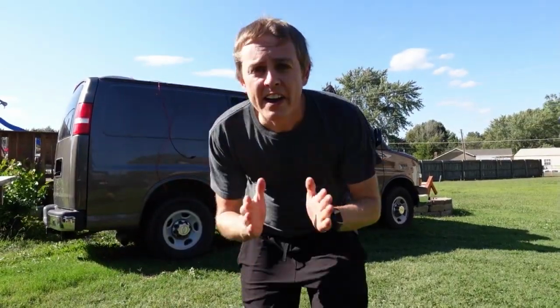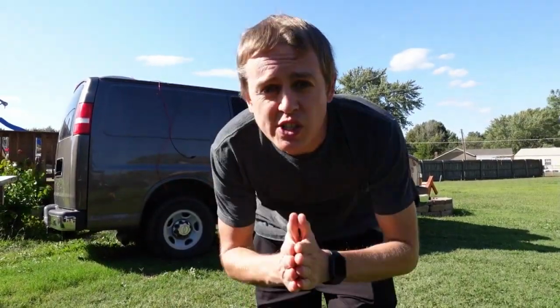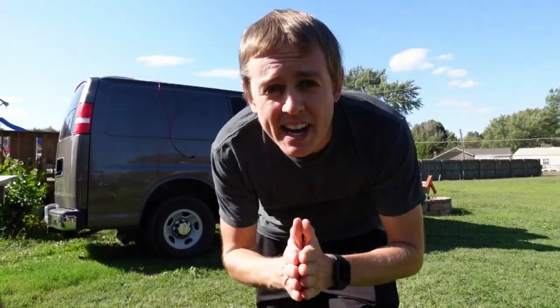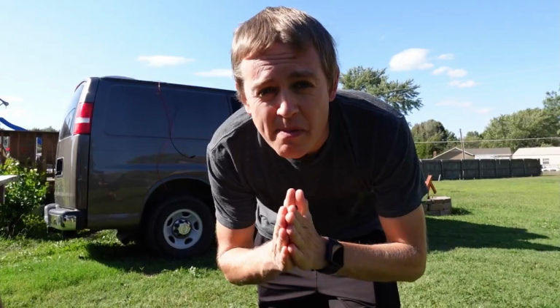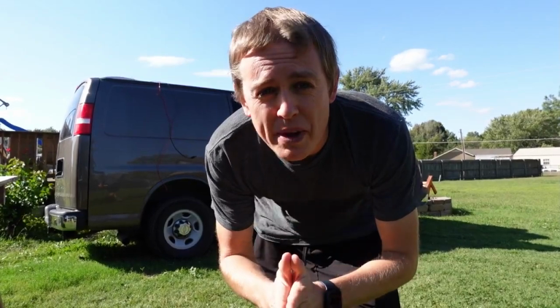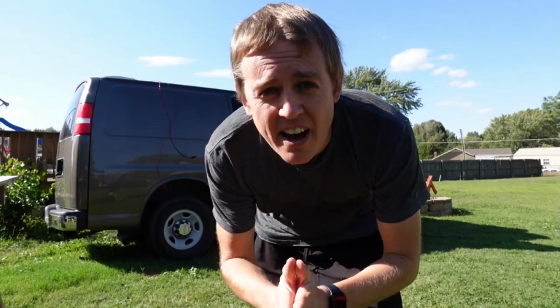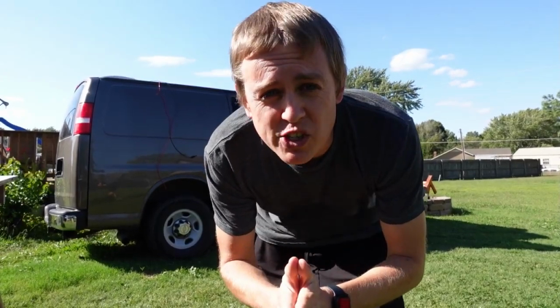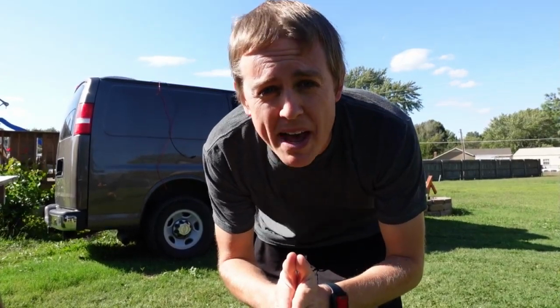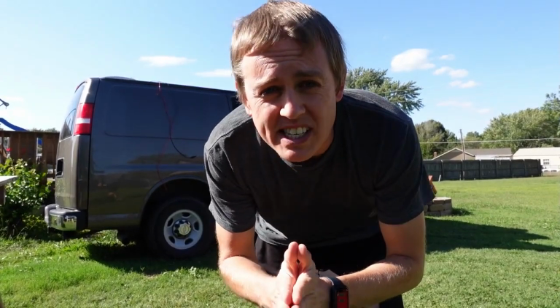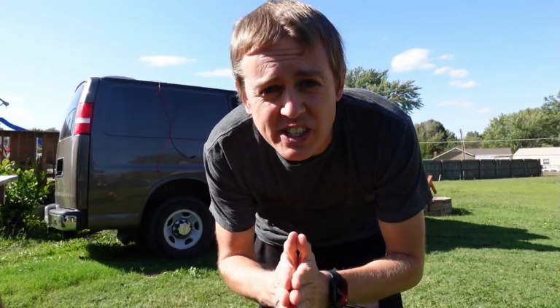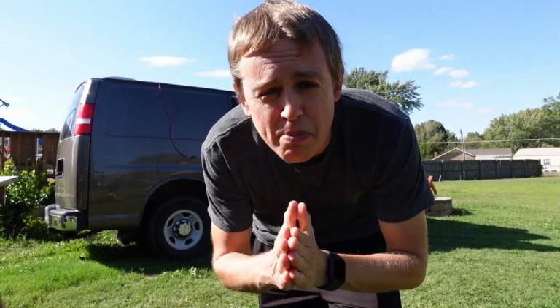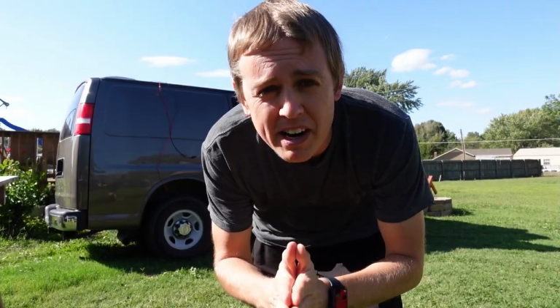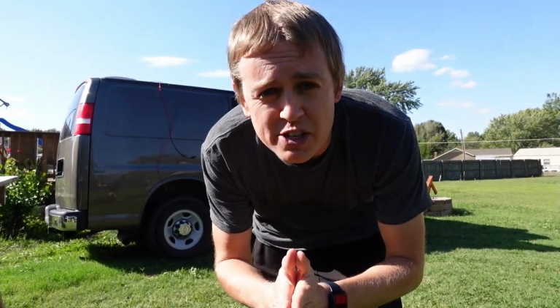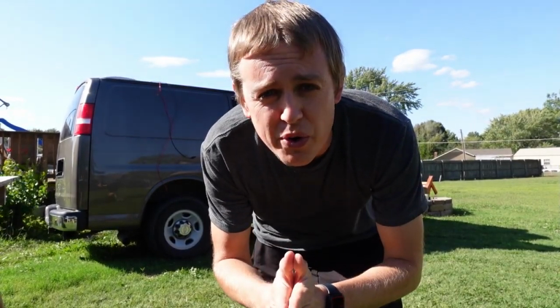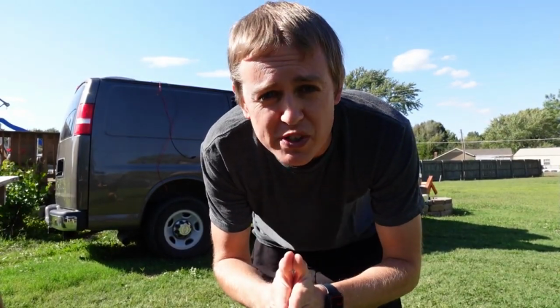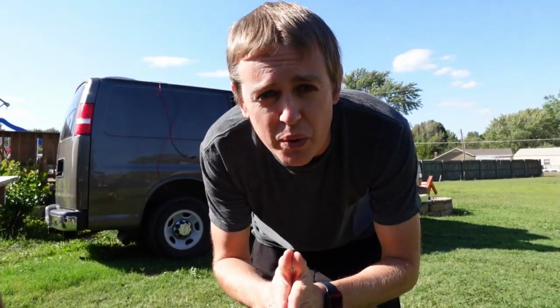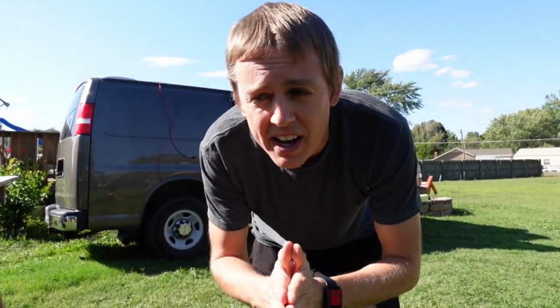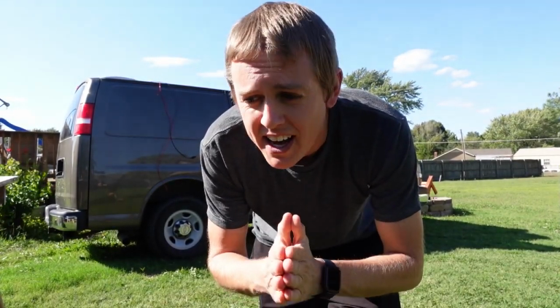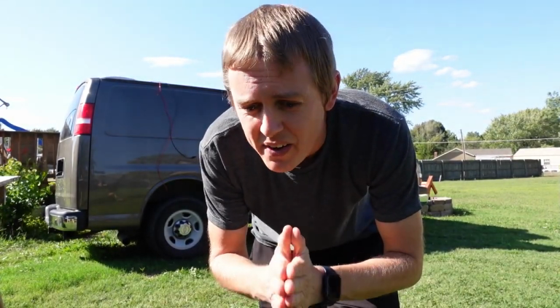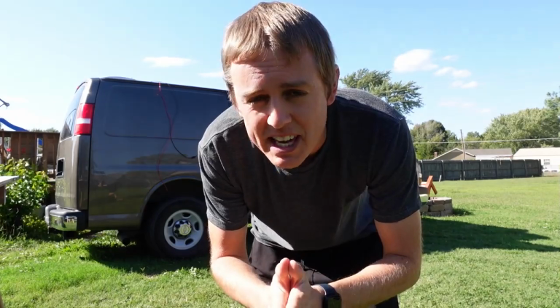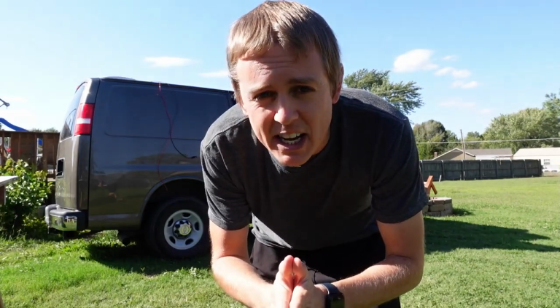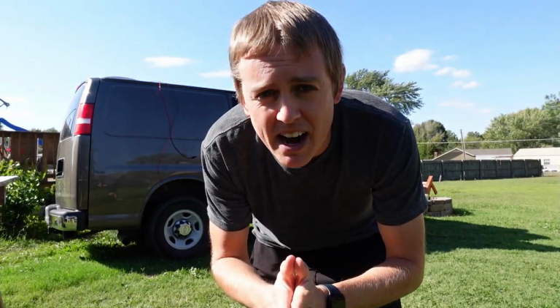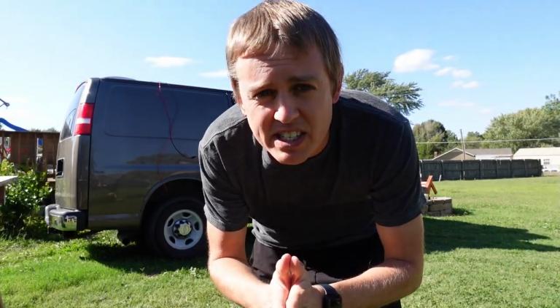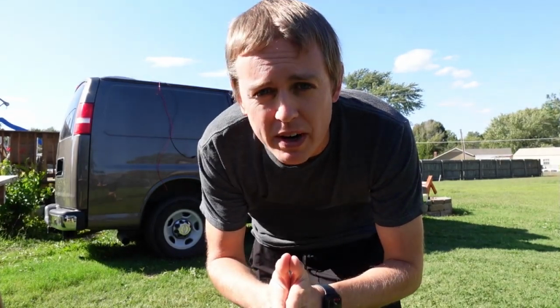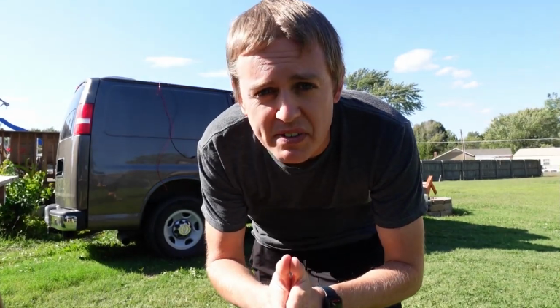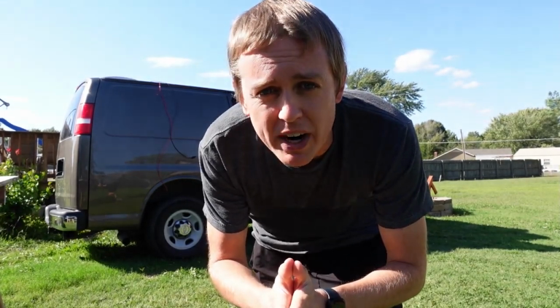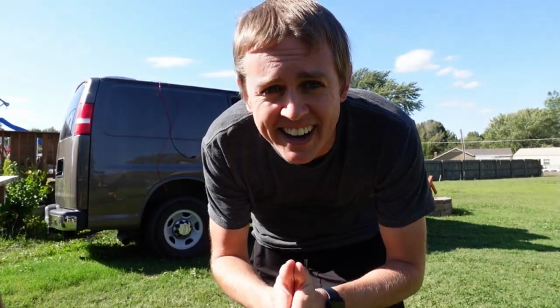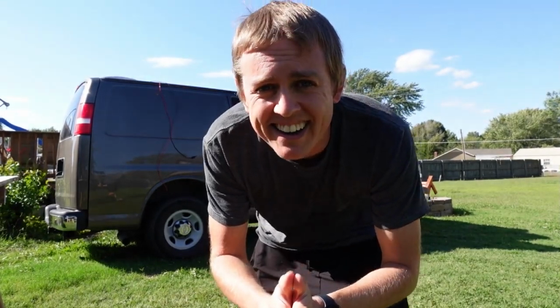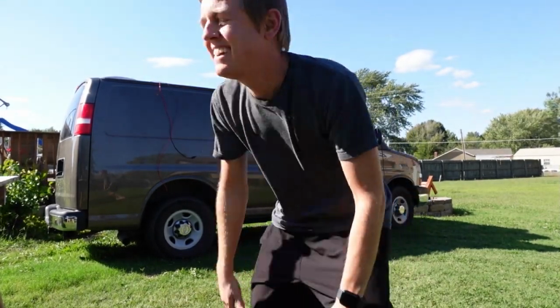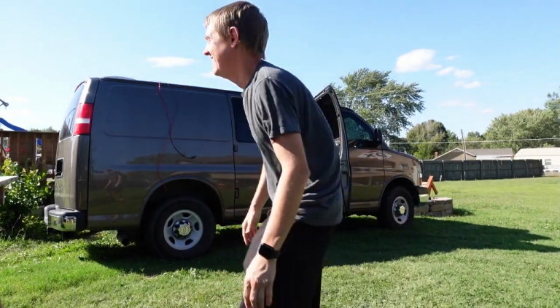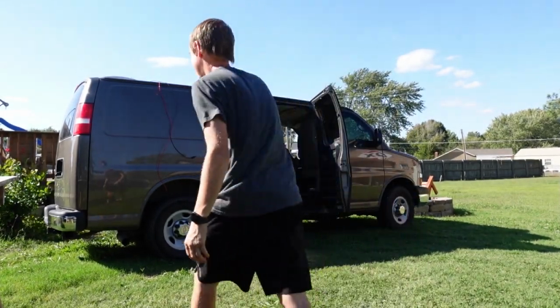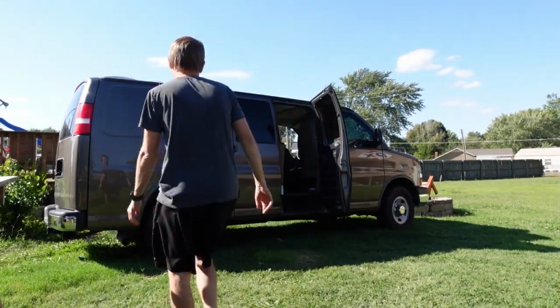Next week I am hoping to have my solar panels attached permanently to my roof, so I don't have to keep taking them down every time I want to drive somewhere.